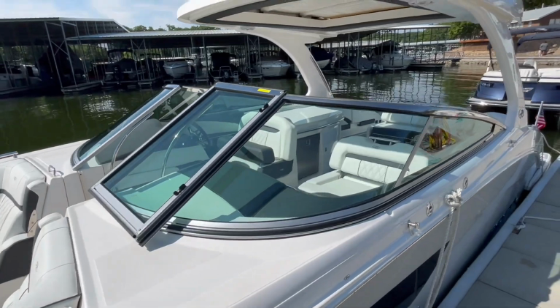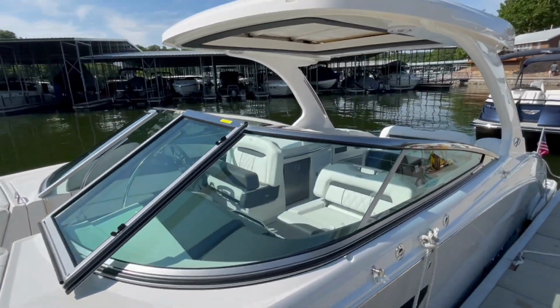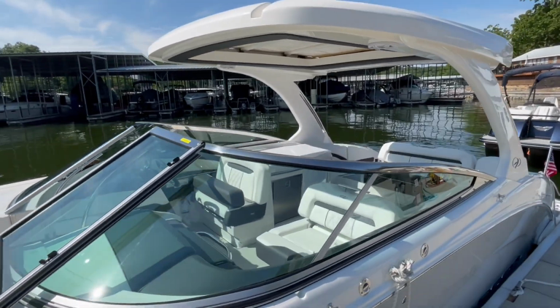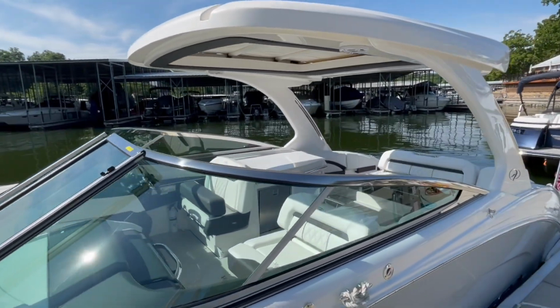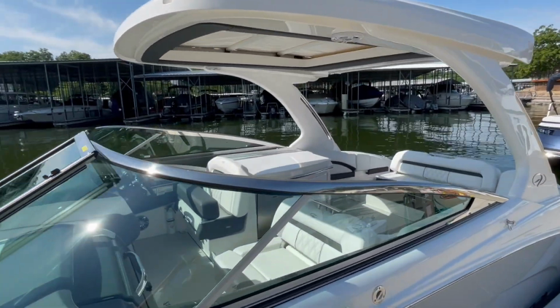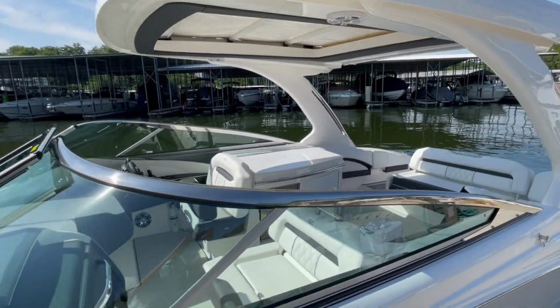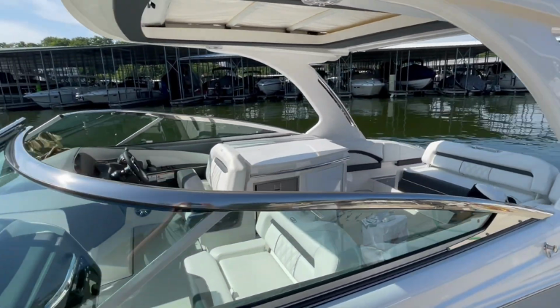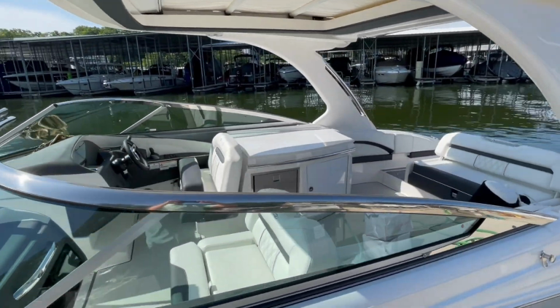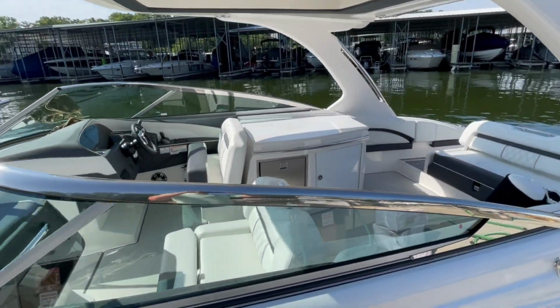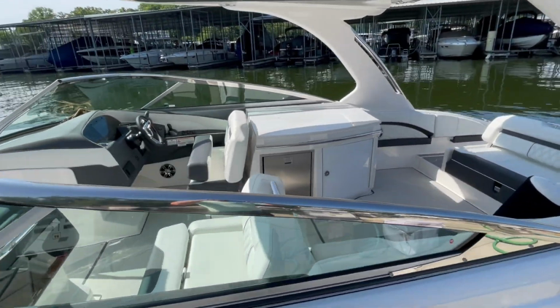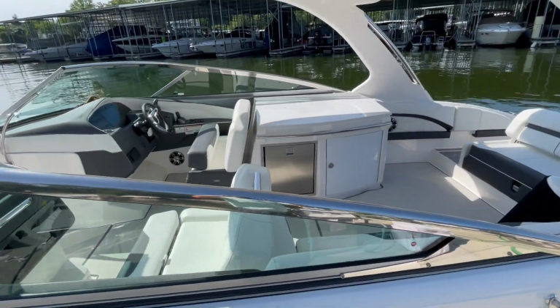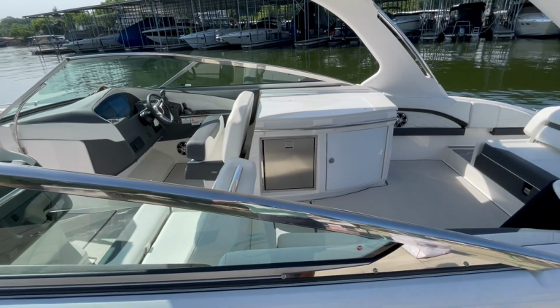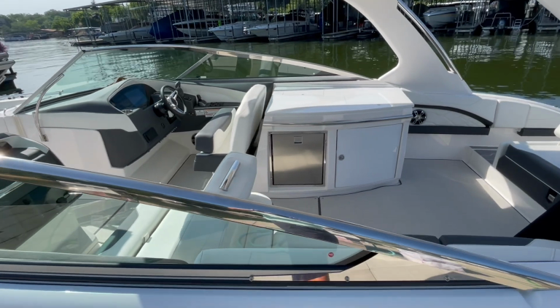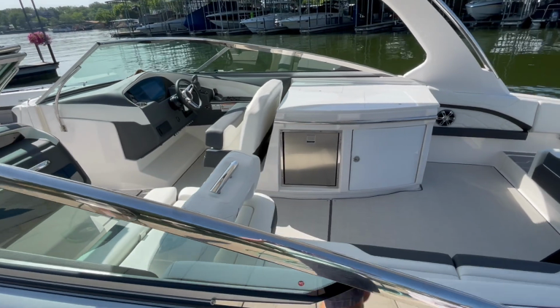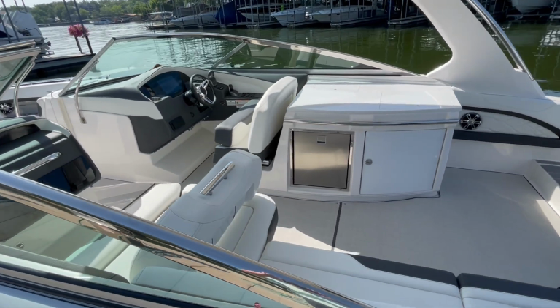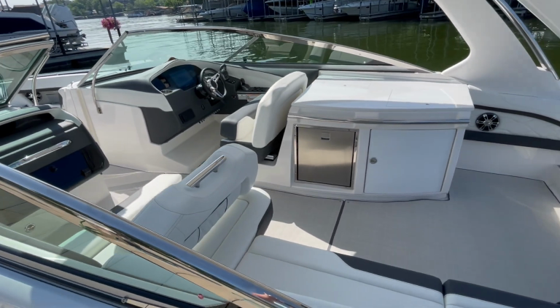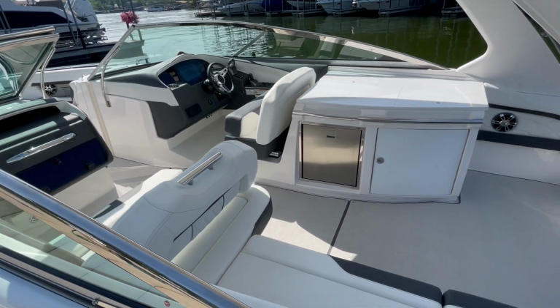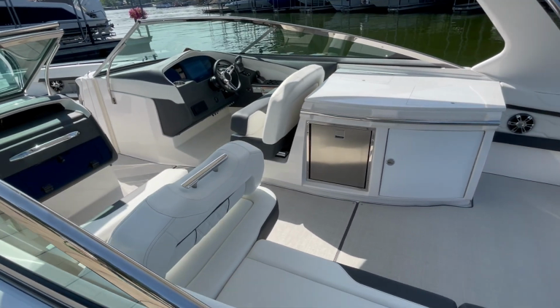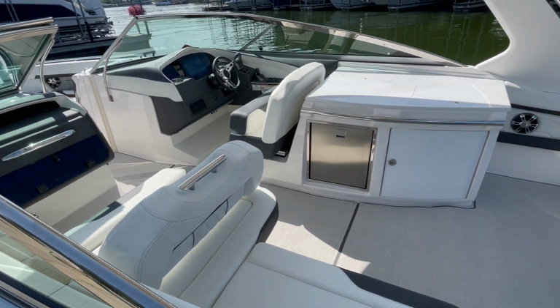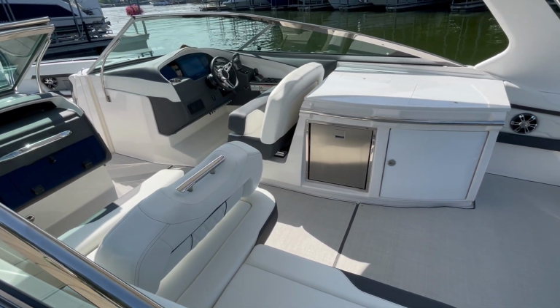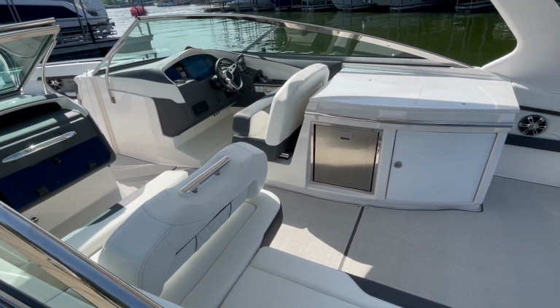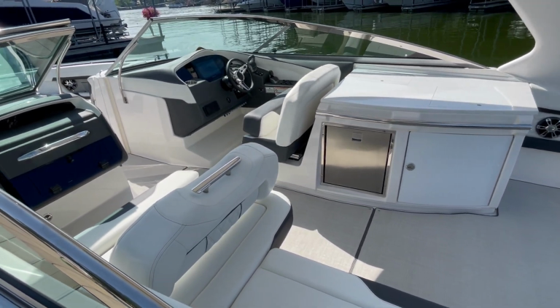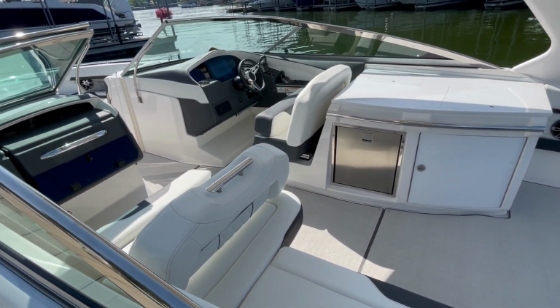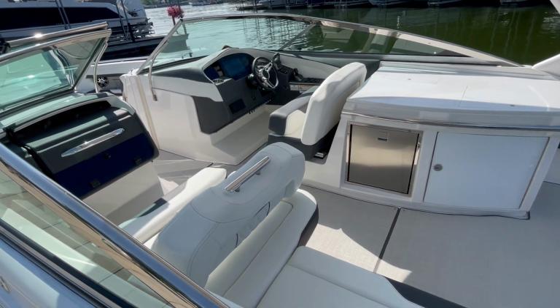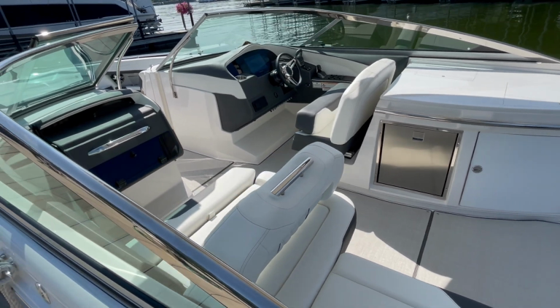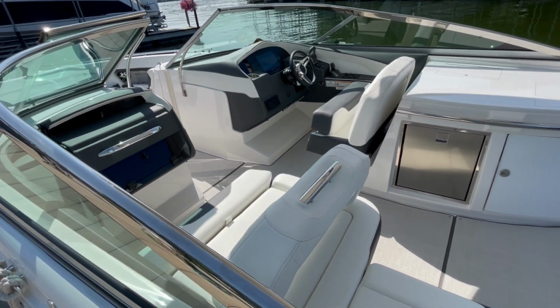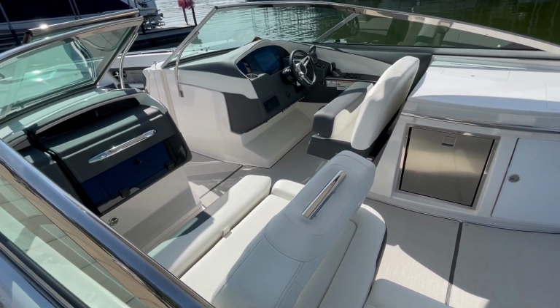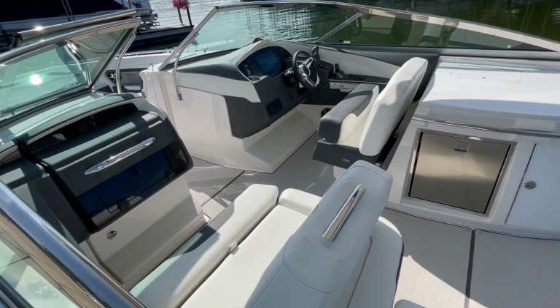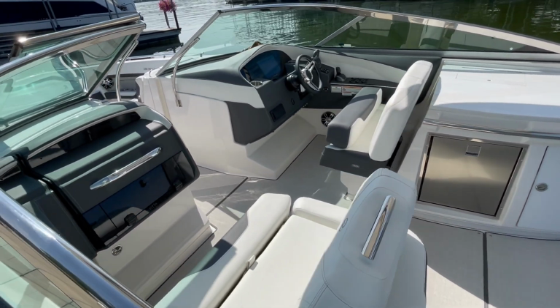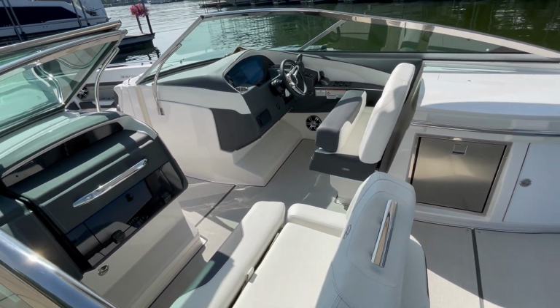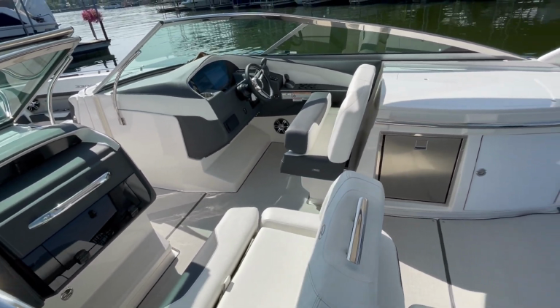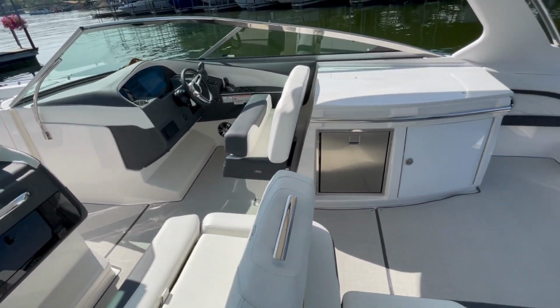This is the hardtop version with the sunroof and sure shade. The boat has dual refrigerators, which is very nice here at the bar. Full joystick control, Fusion audio — all the bells and whistles.